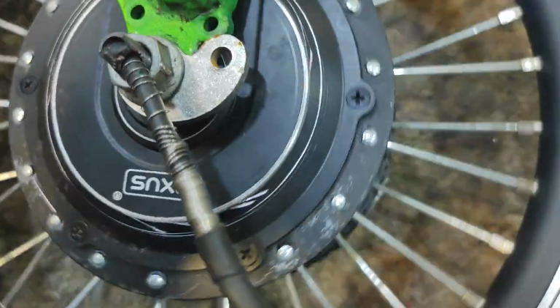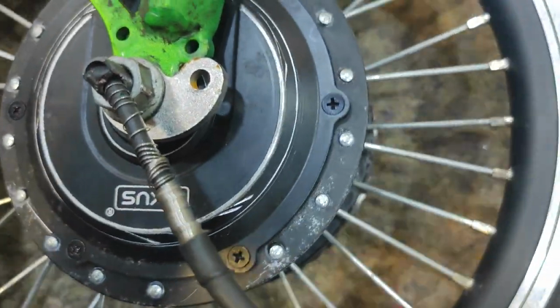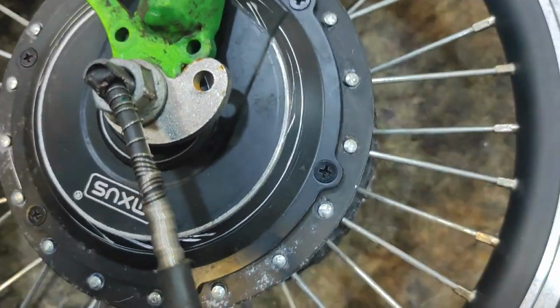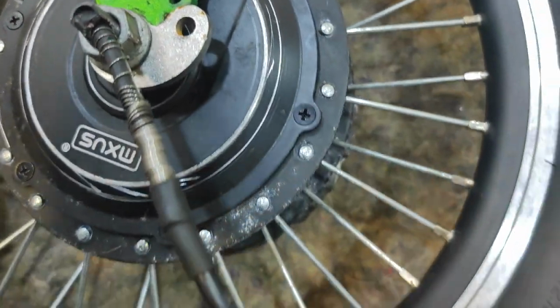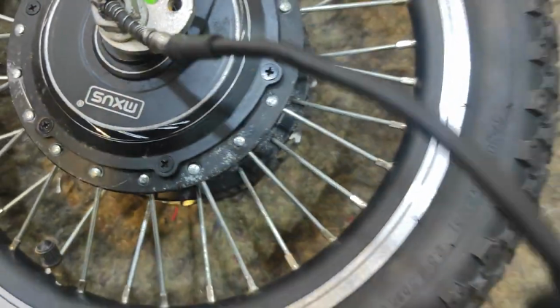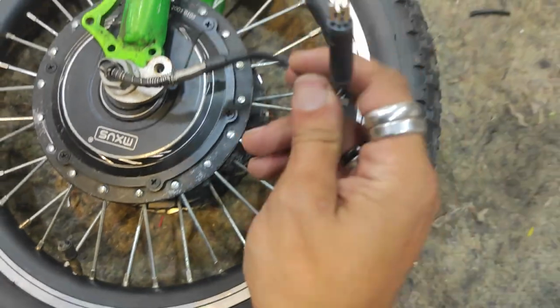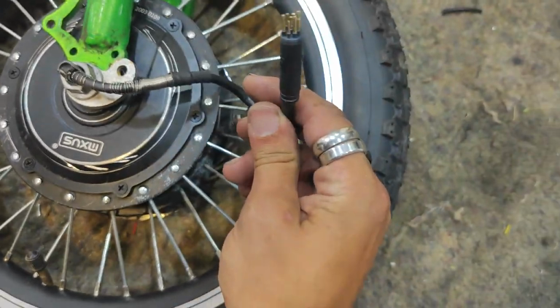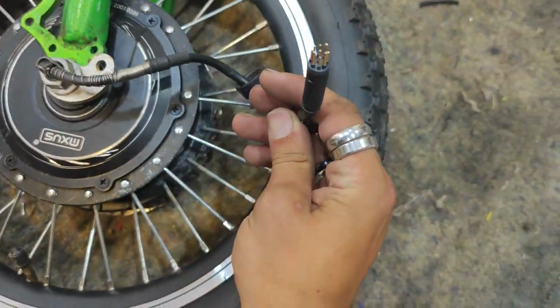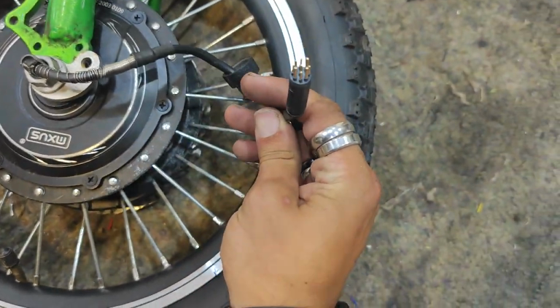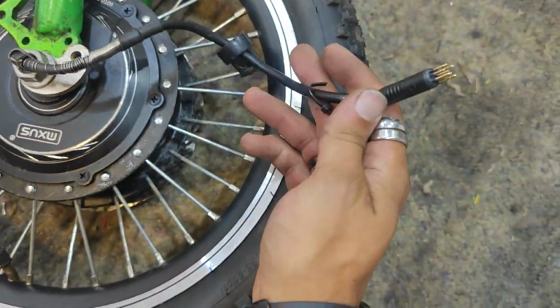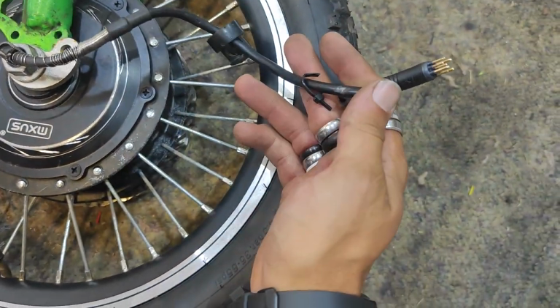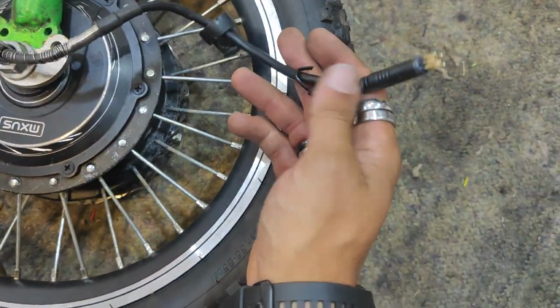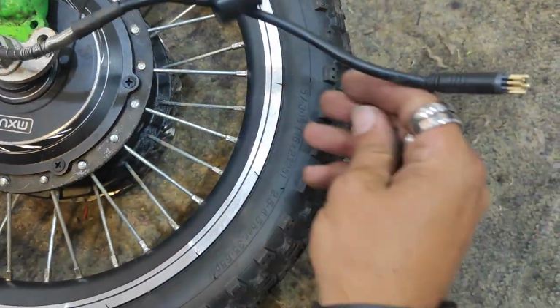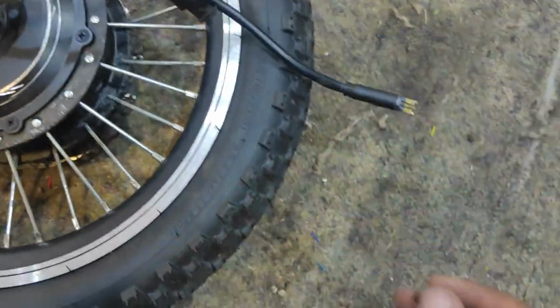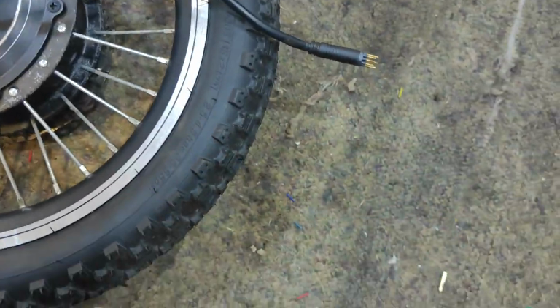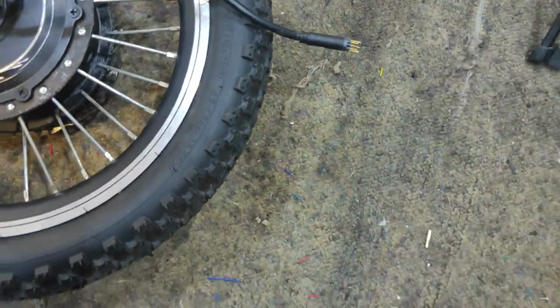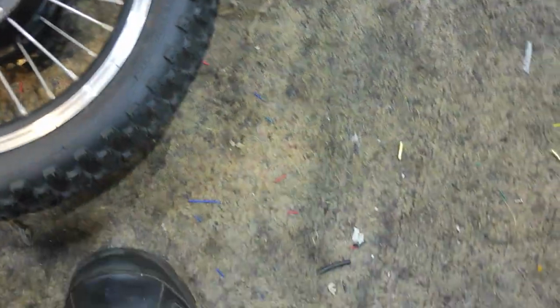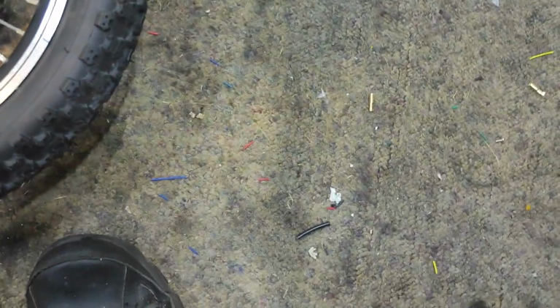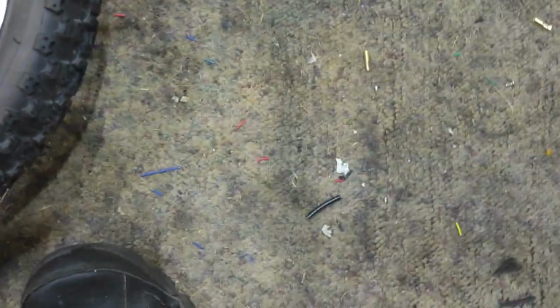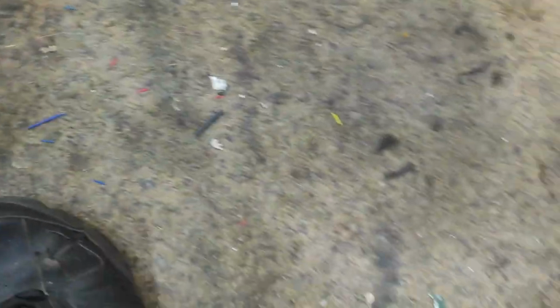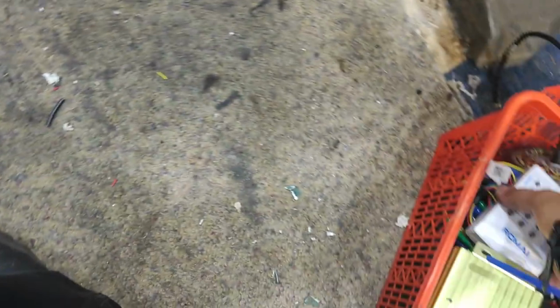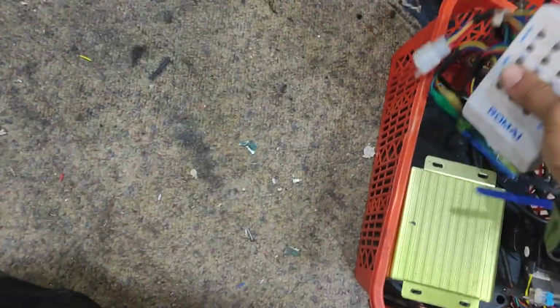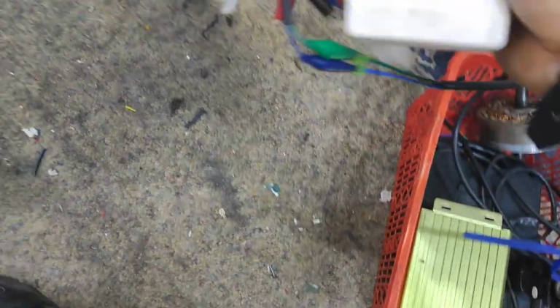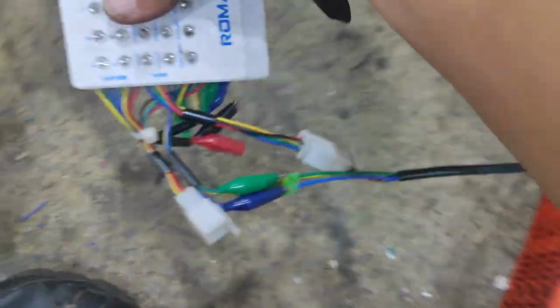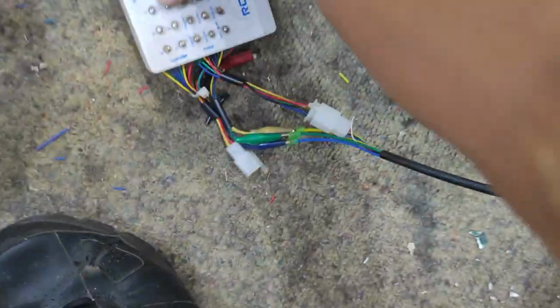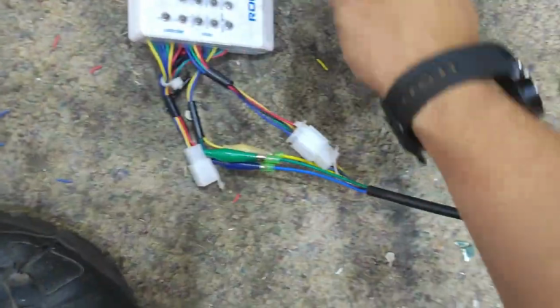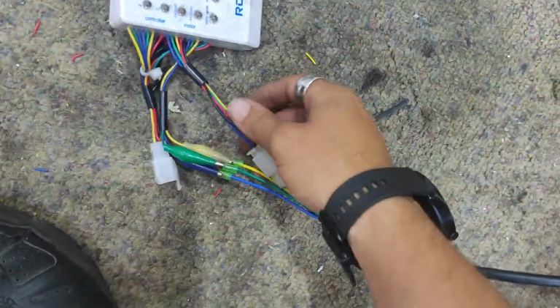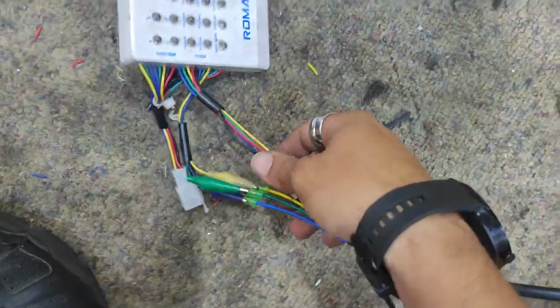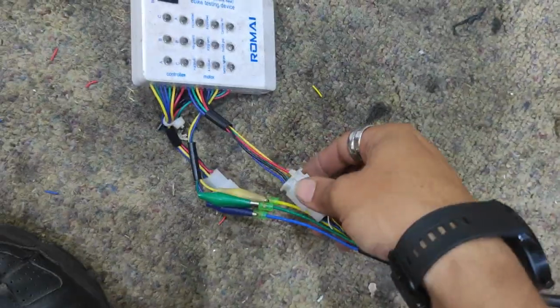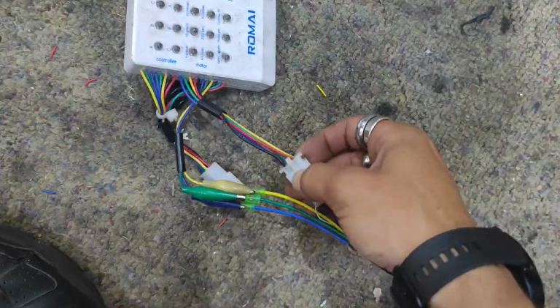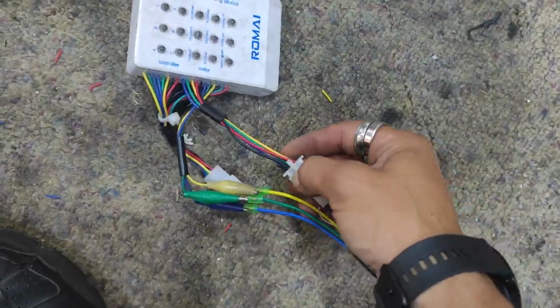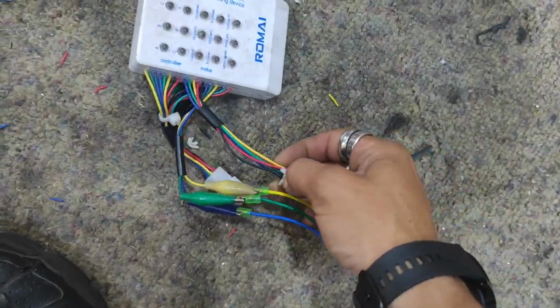The motor's quite hard to turn. We're just going to do a quick test of the motor to see if it's any good. What I've got for that is this super handy hall sensor tester.